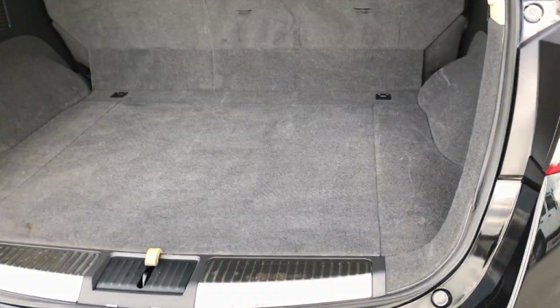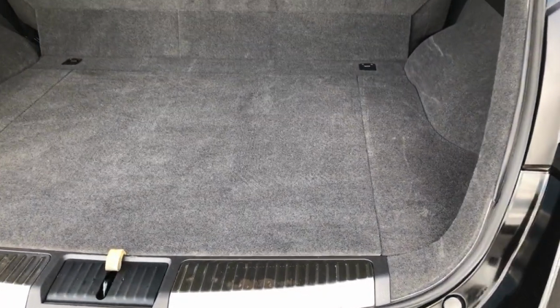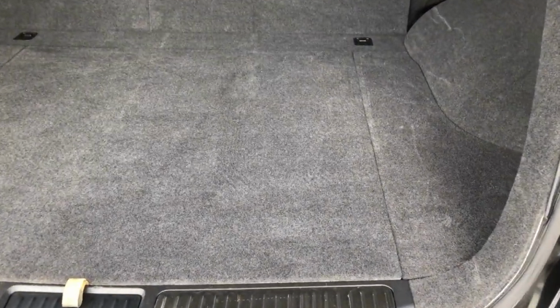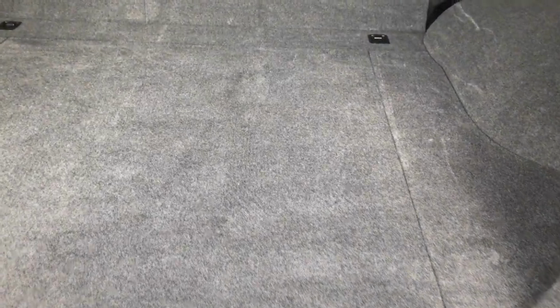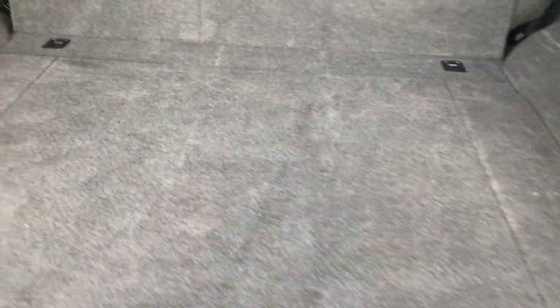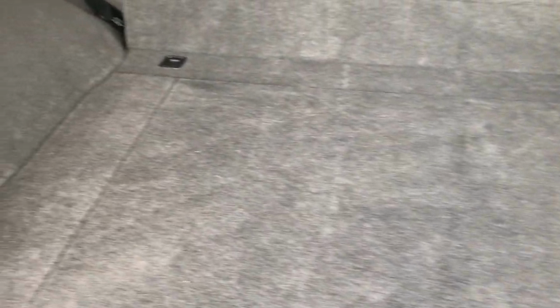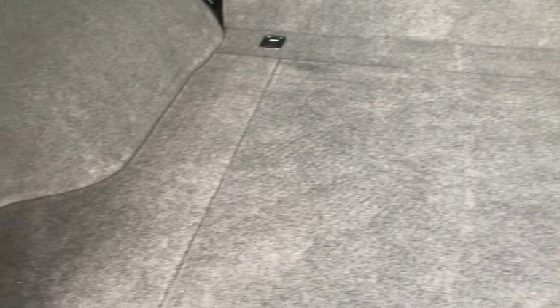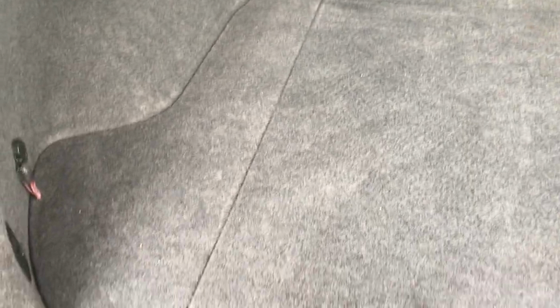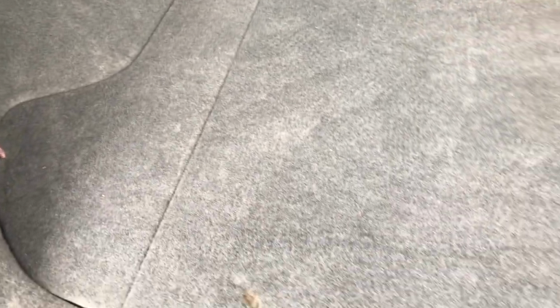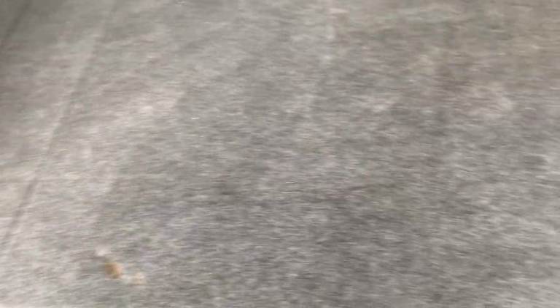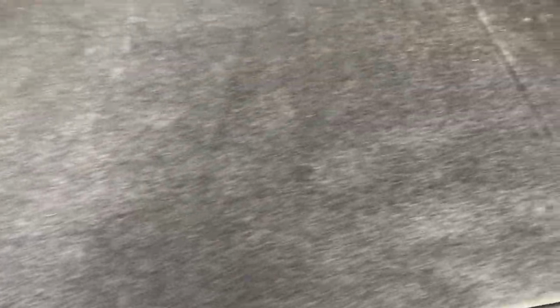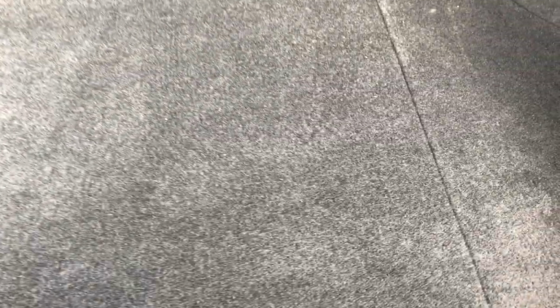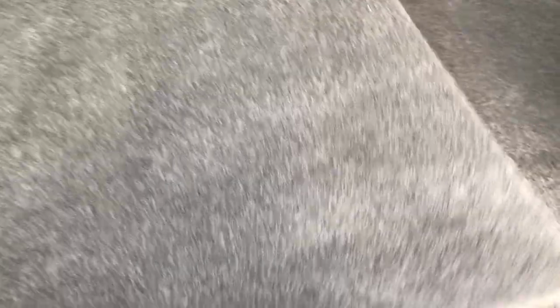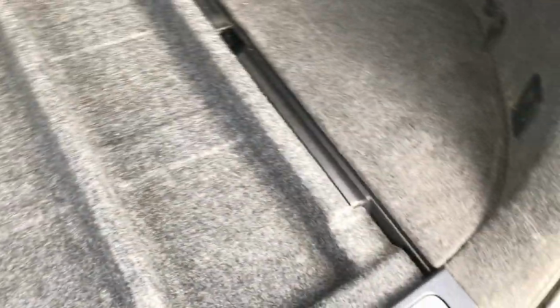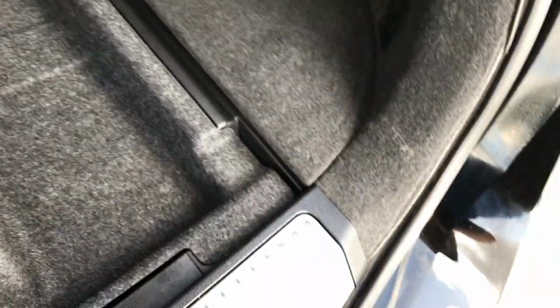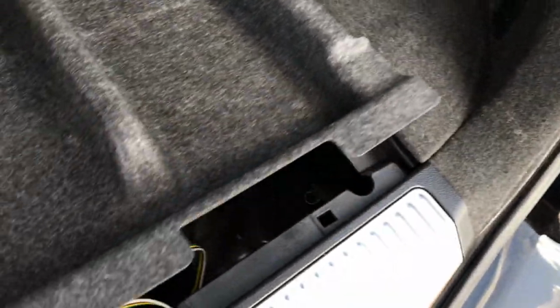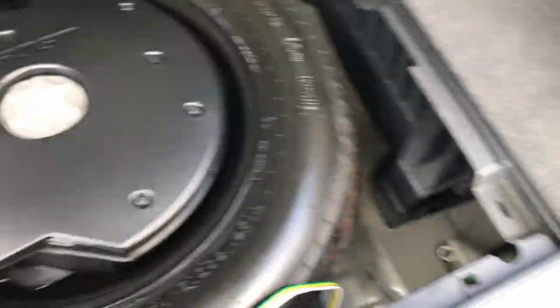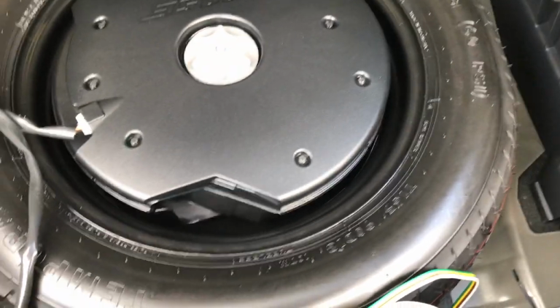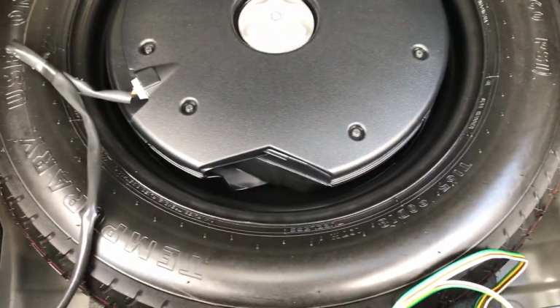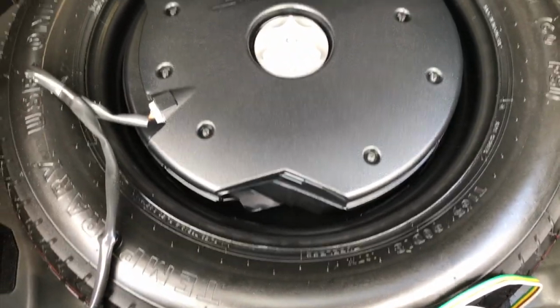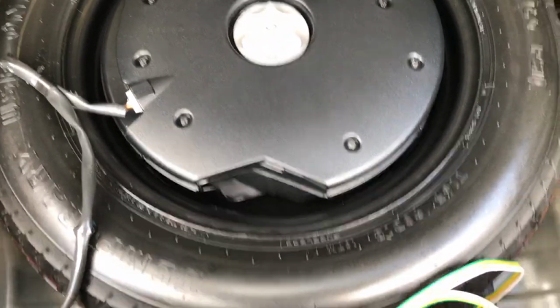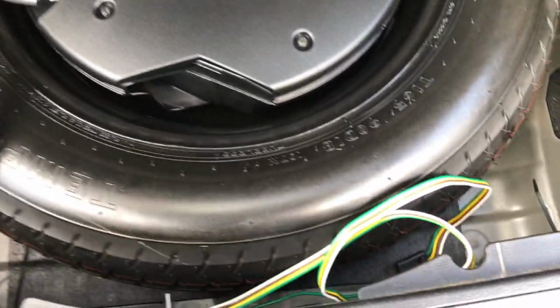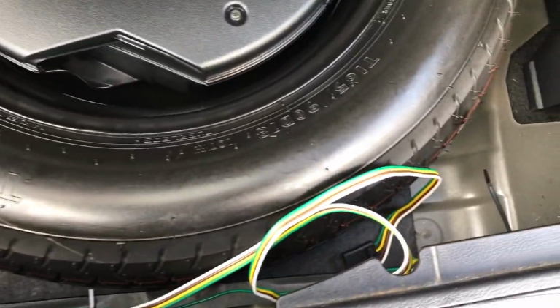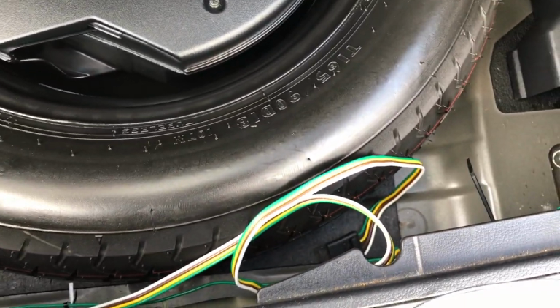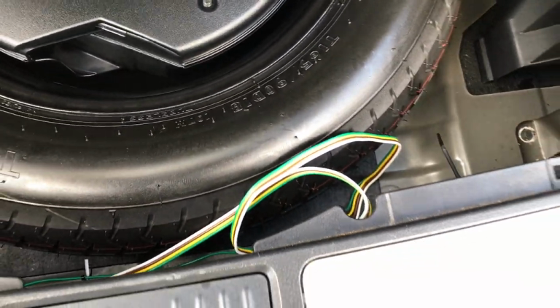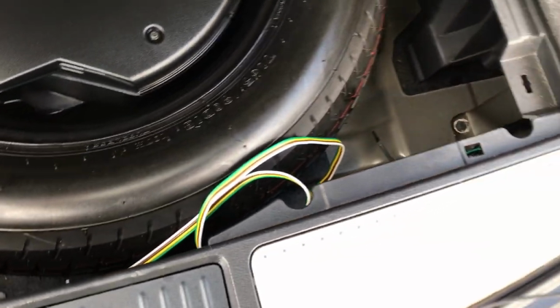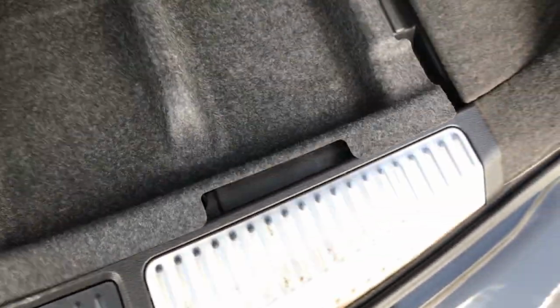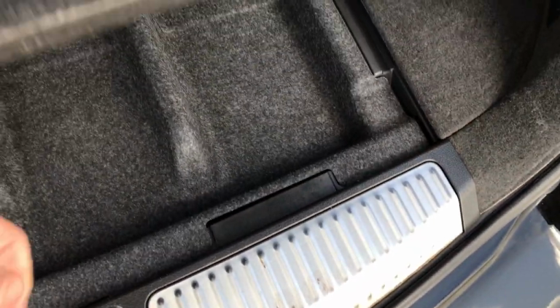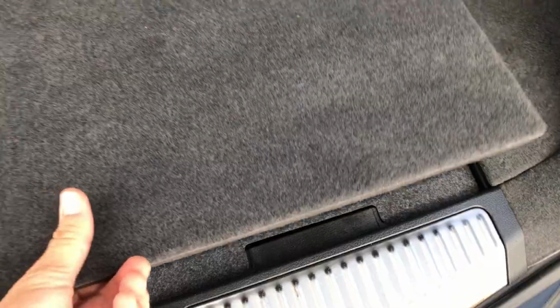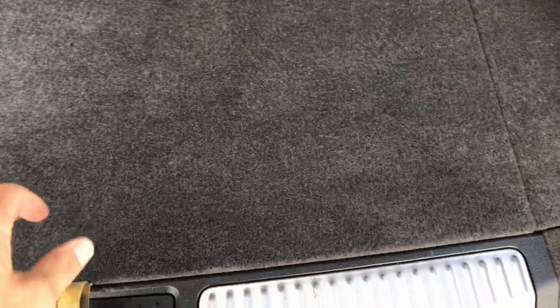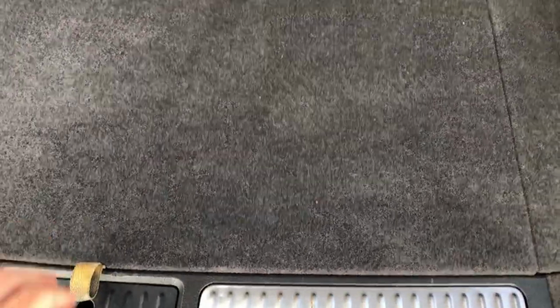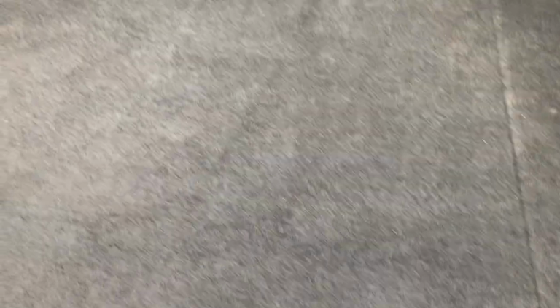It has the power lift gate. The back storage area is very clean — no rips or tears, no major stains. You can see it does have a spare tire, and then that wiring right there is for your receiver hitch for a trailer.